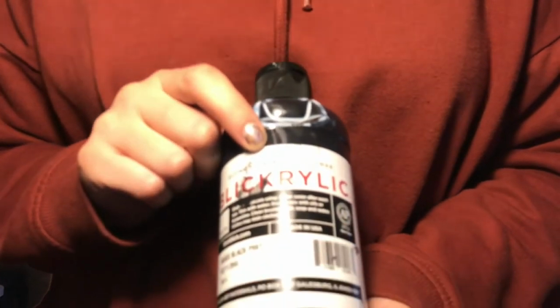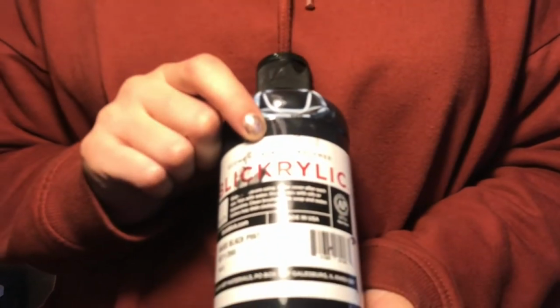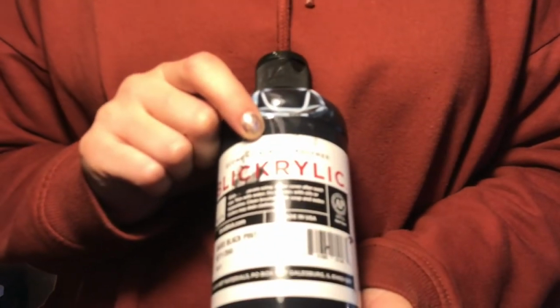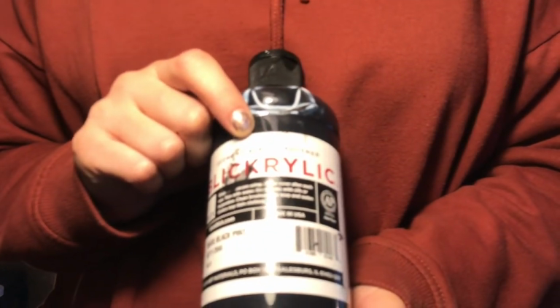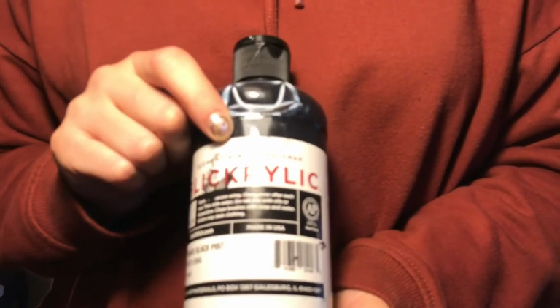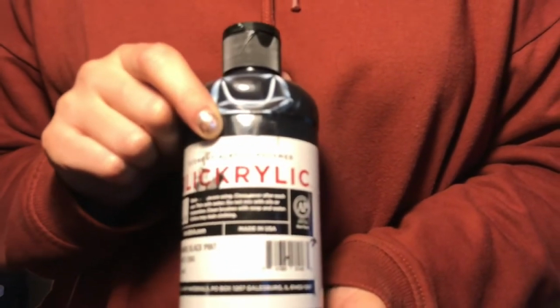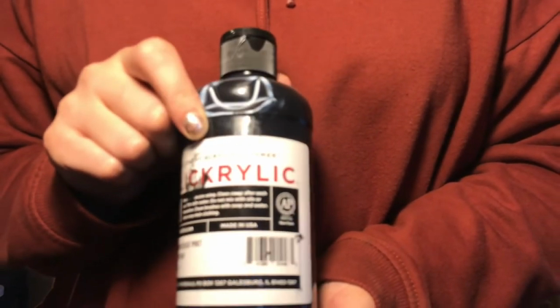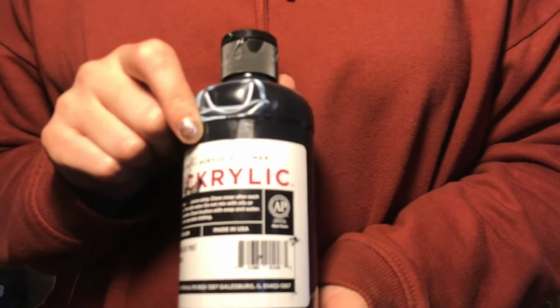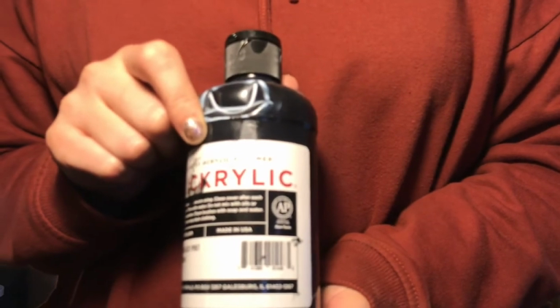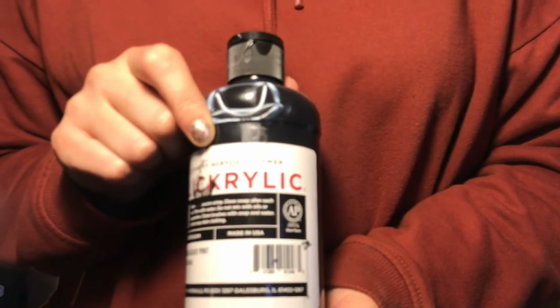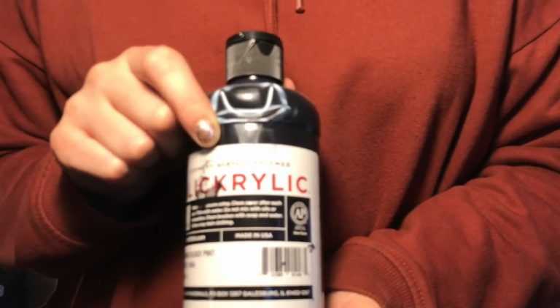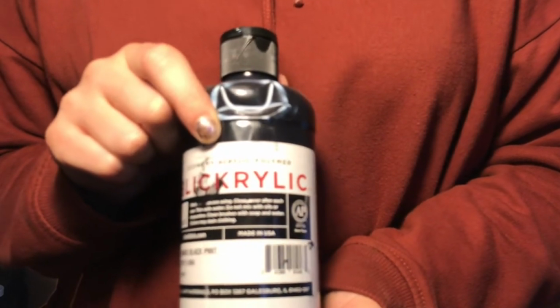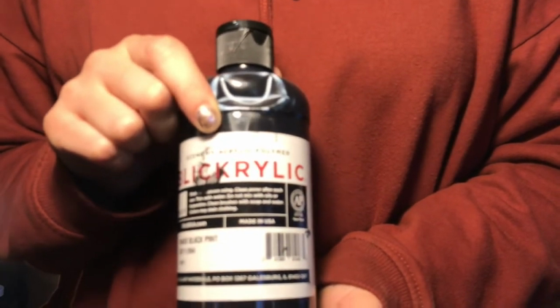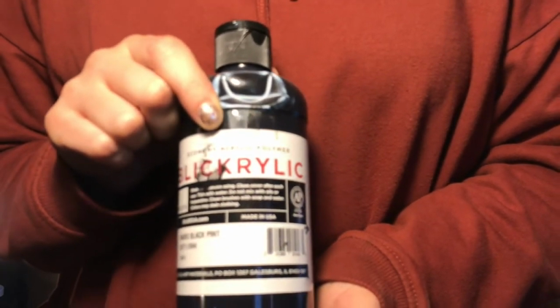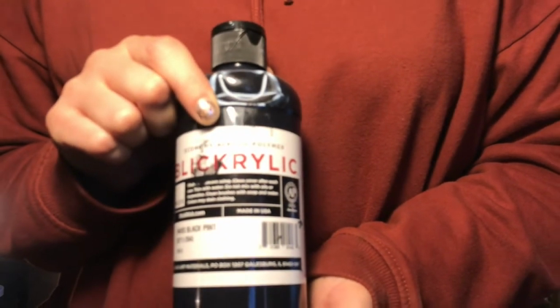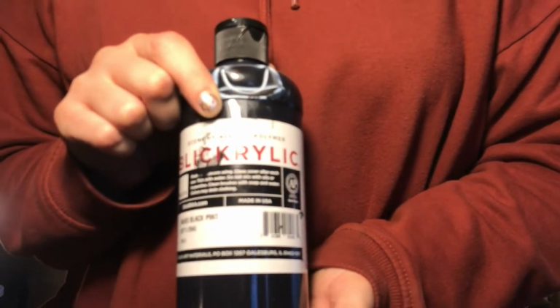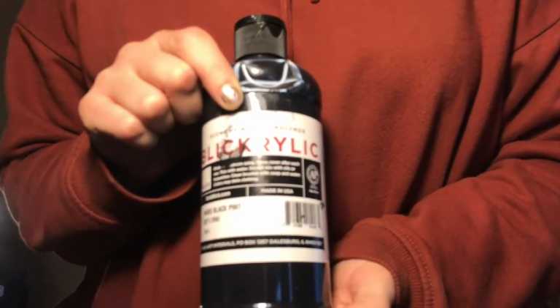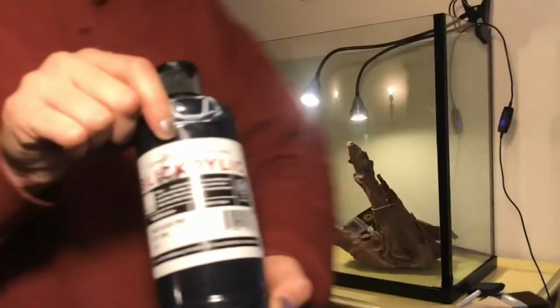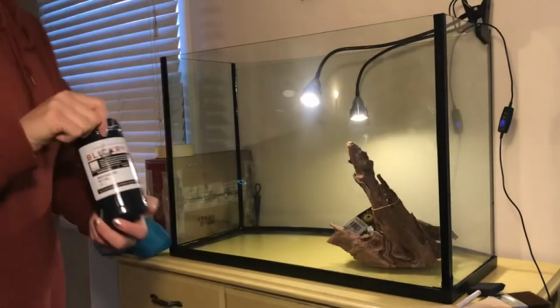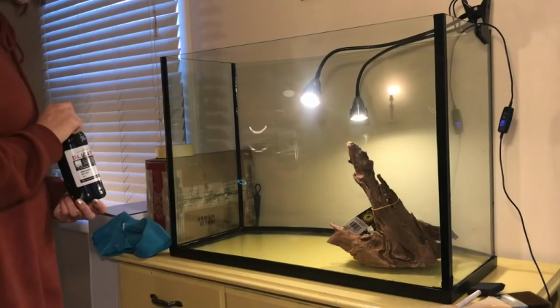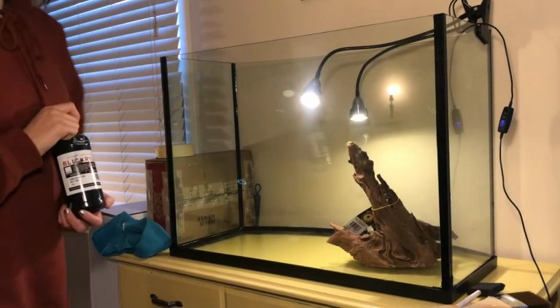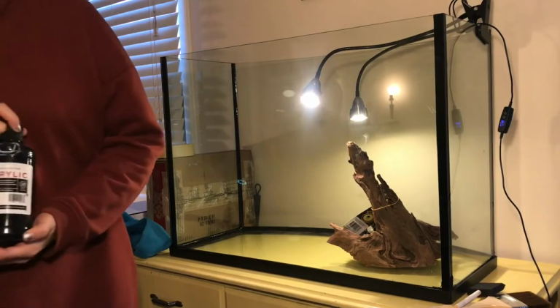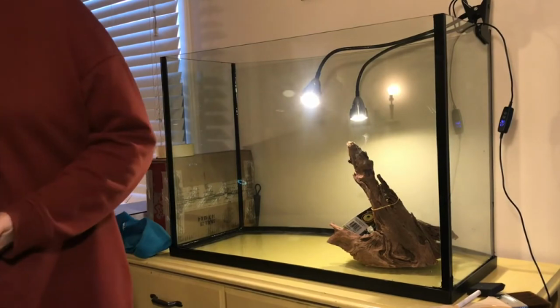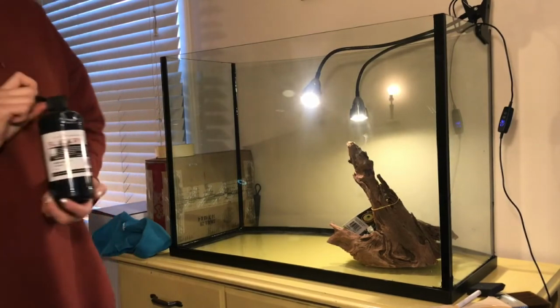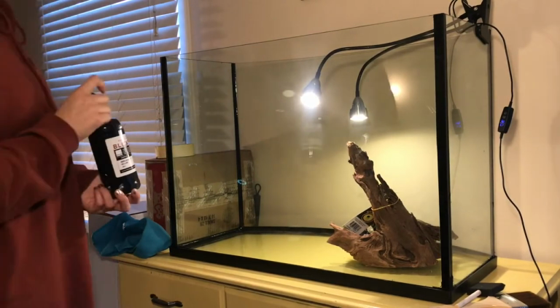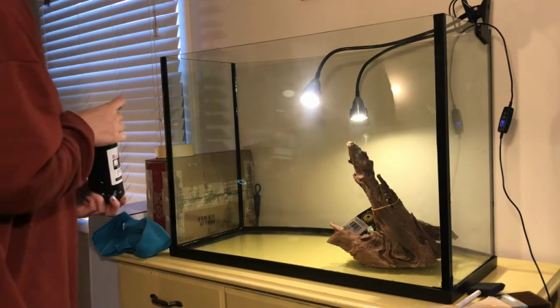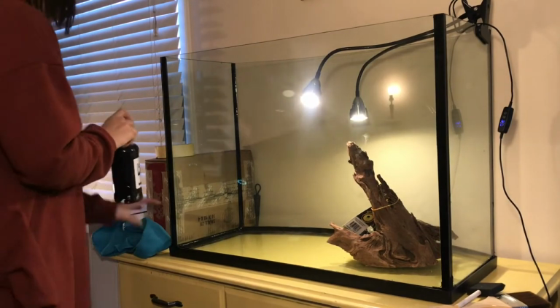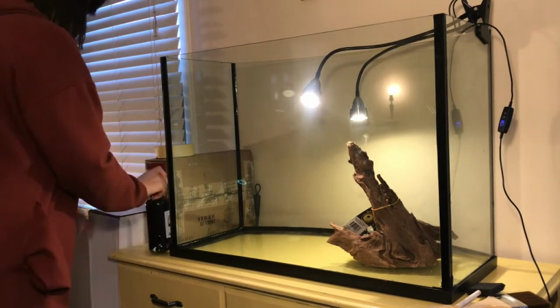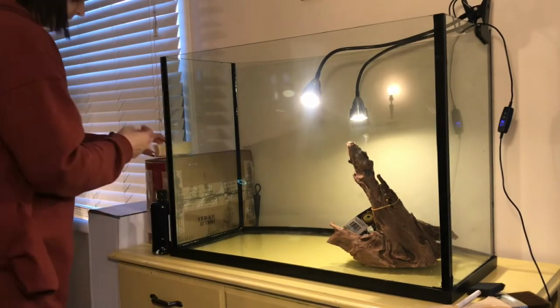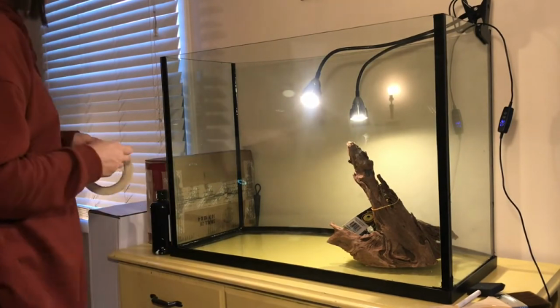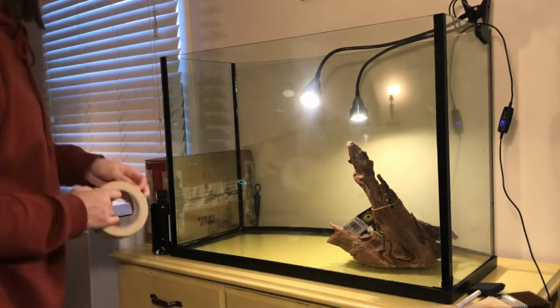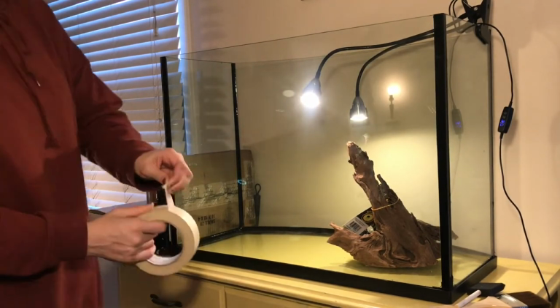I'm using acrylic paint which was recommended online. One of the great things about using acrylic paint is that if you don't like it or if it doesn't work out, you can scrape it off with a razor blade.